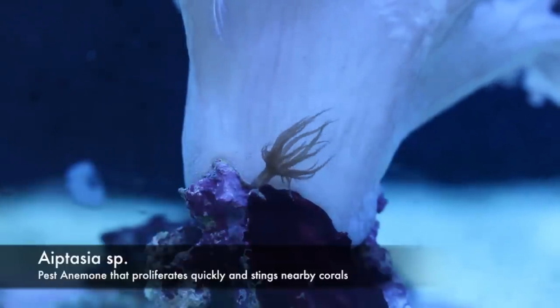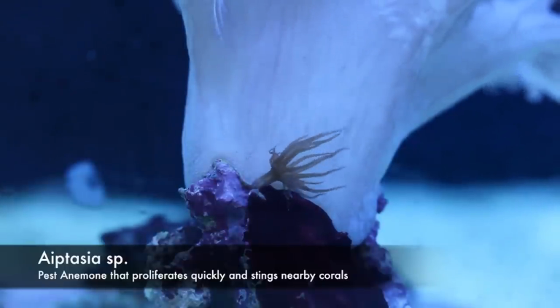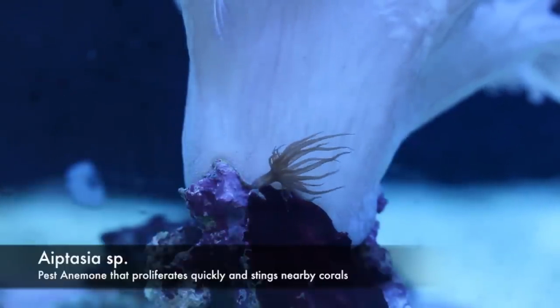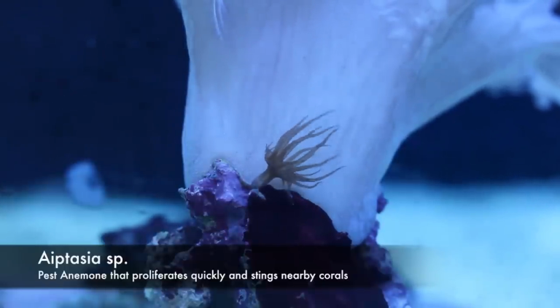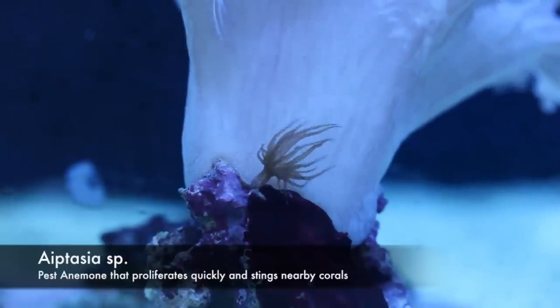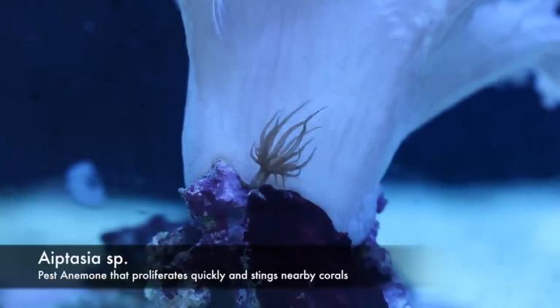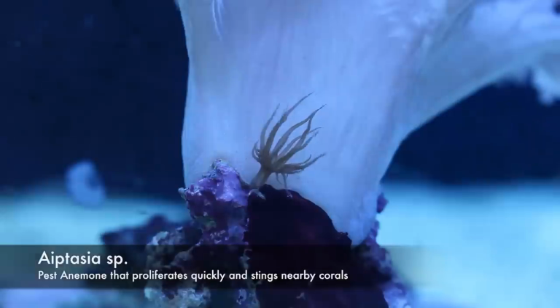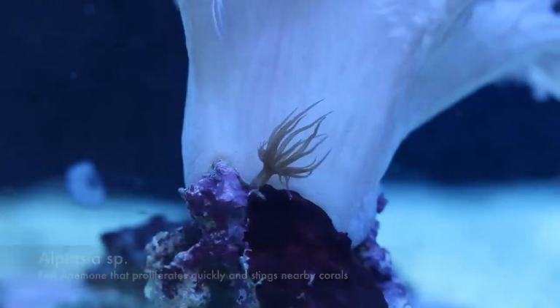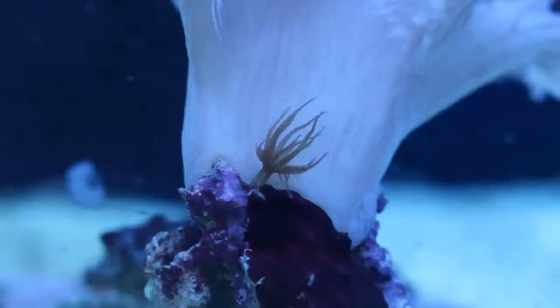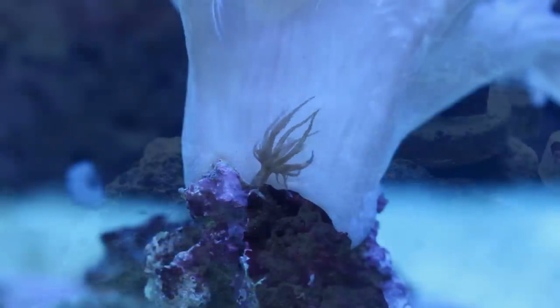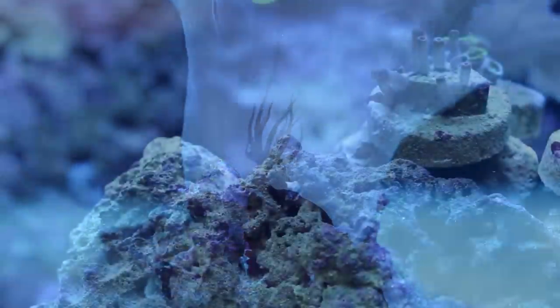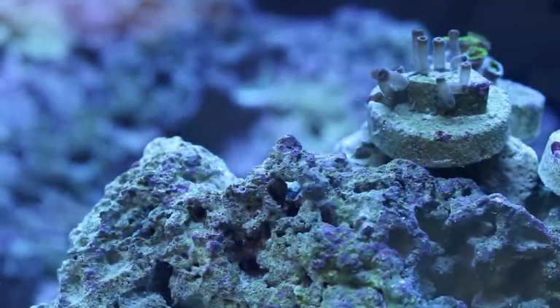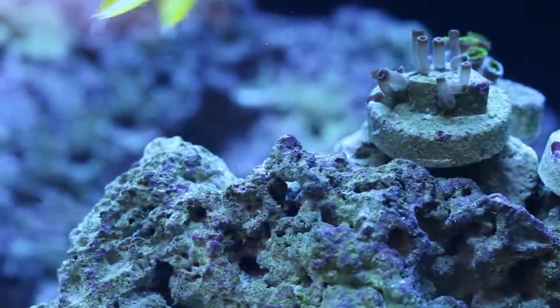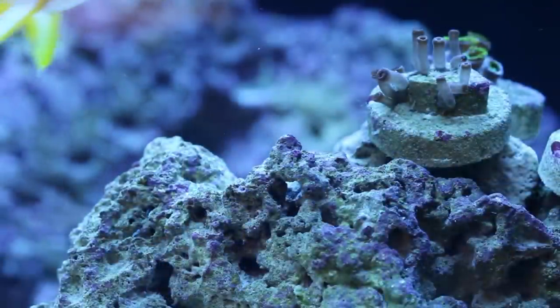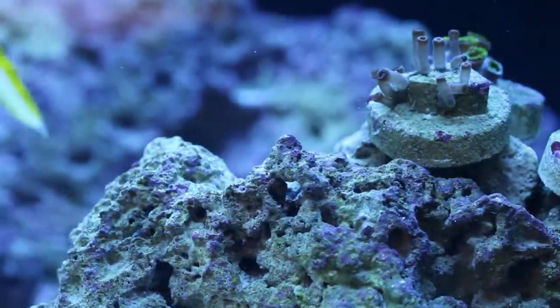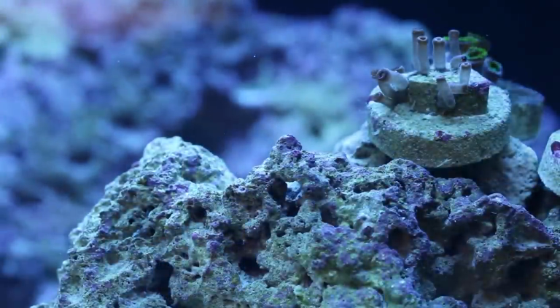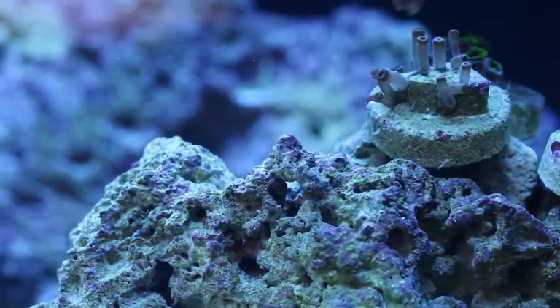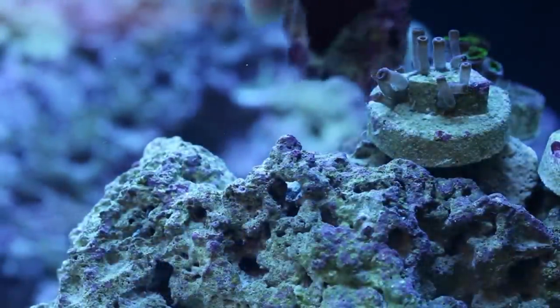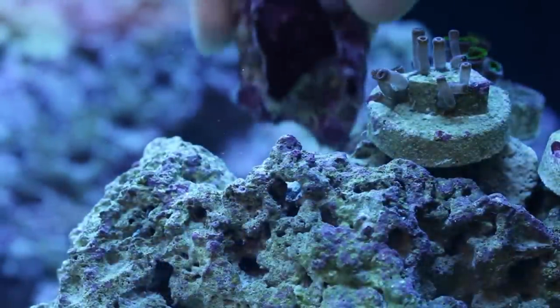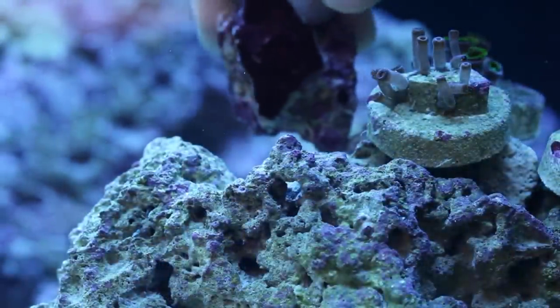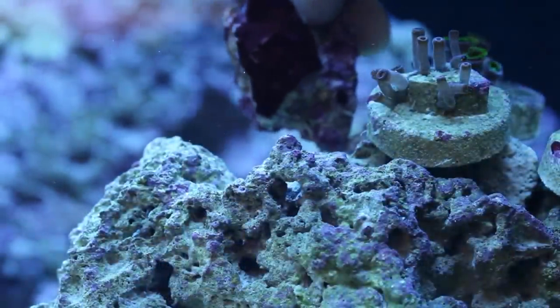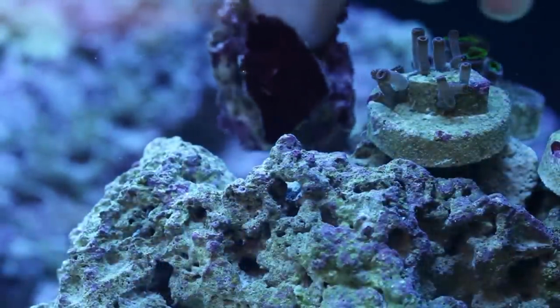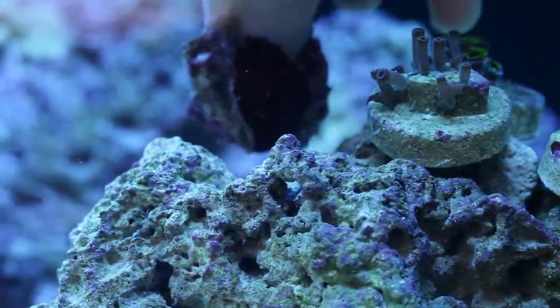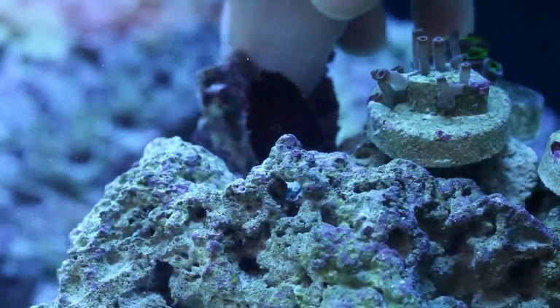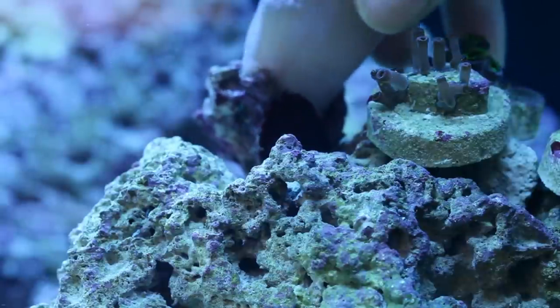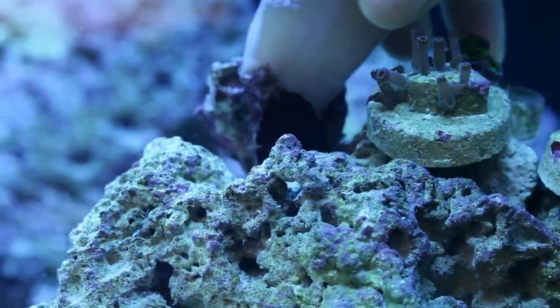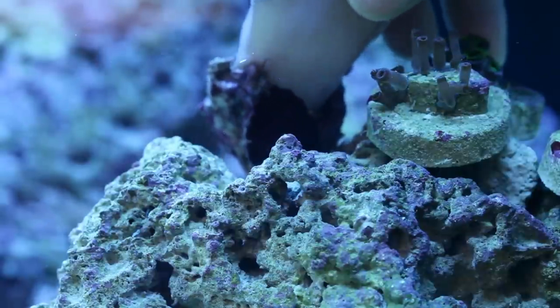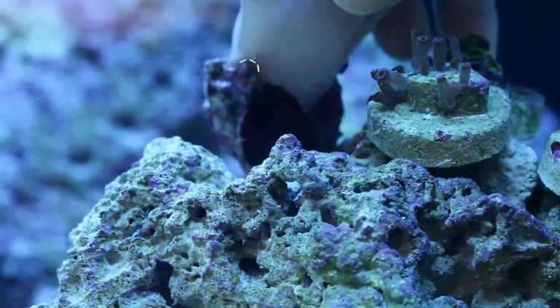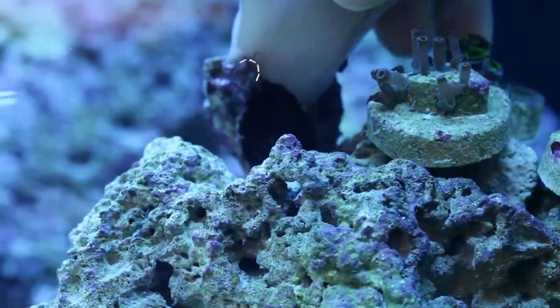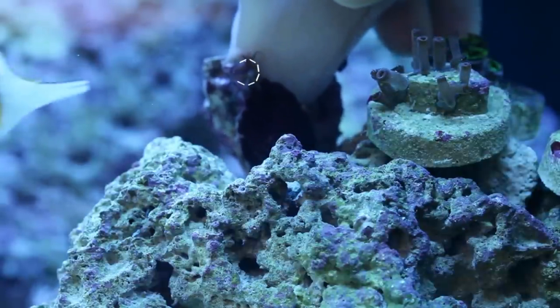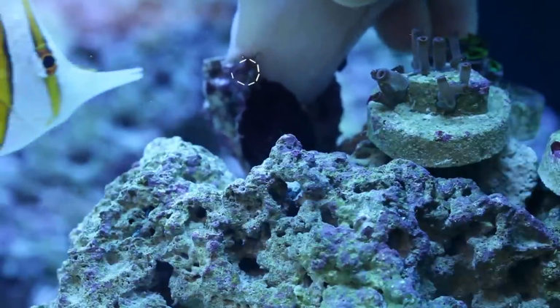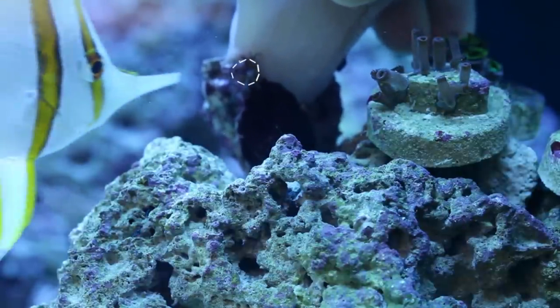There are a few different ways to manage them, such as completely removing infested rocks, Berghia nudibranchs, peppermint shrimp, injecting them with some kind of chemical, or in this case, a butterfly fish.